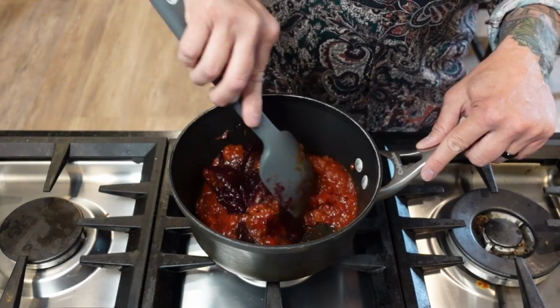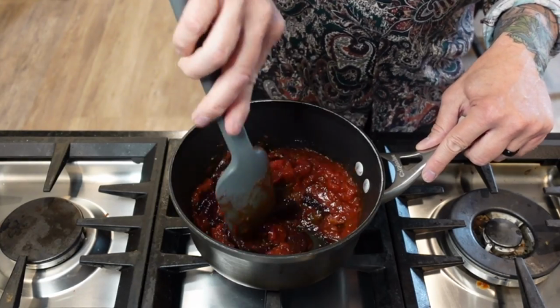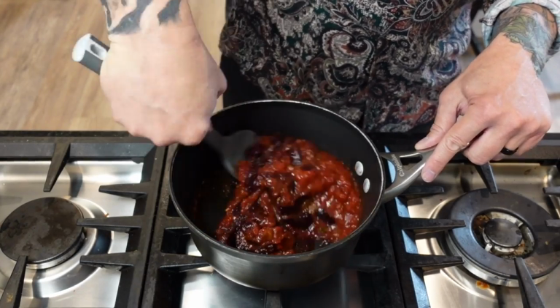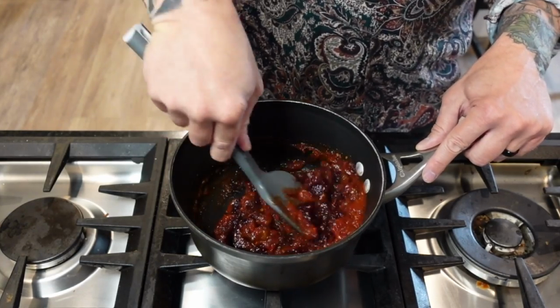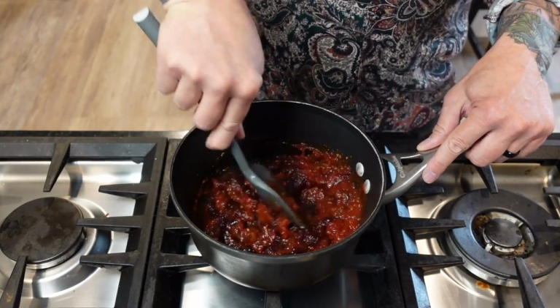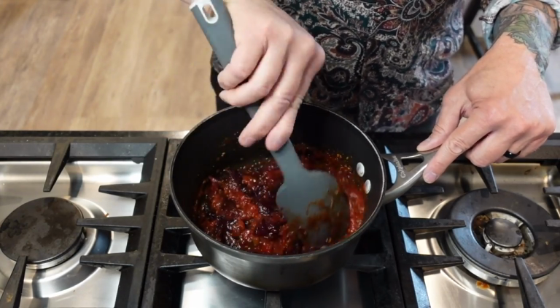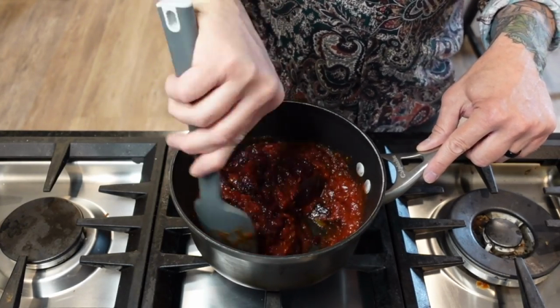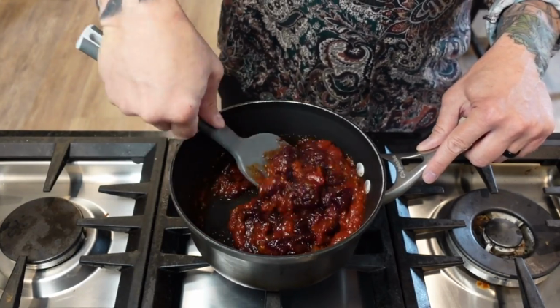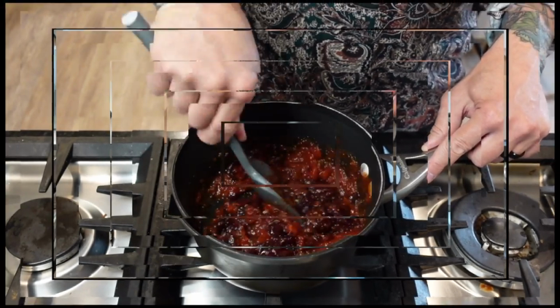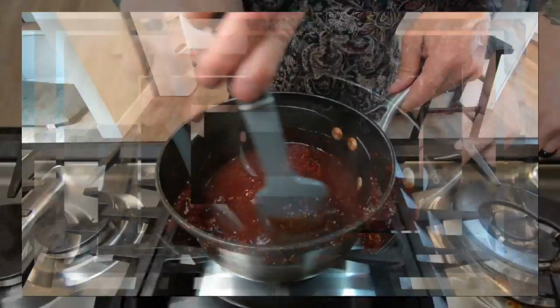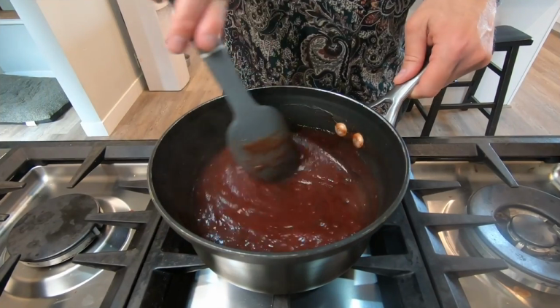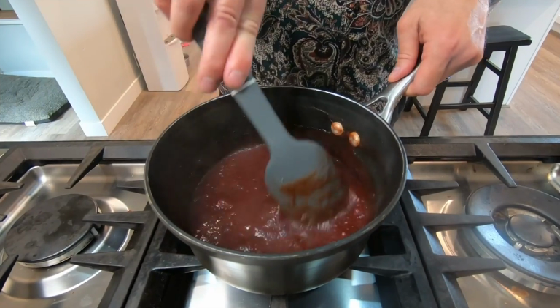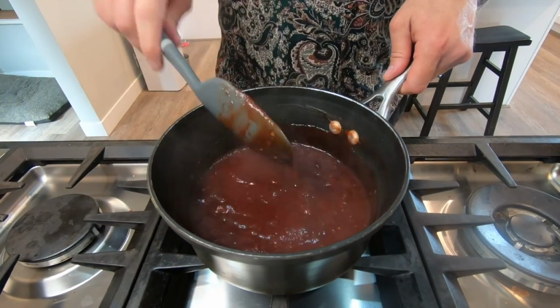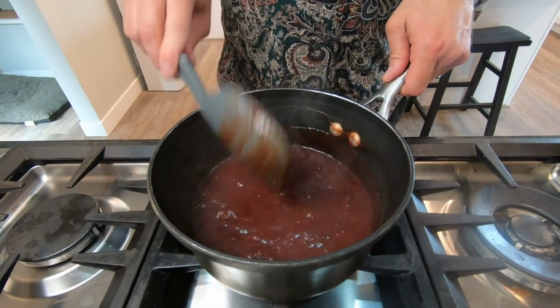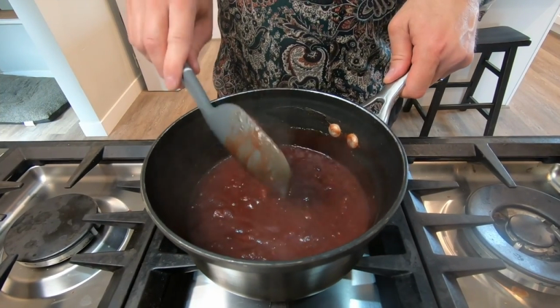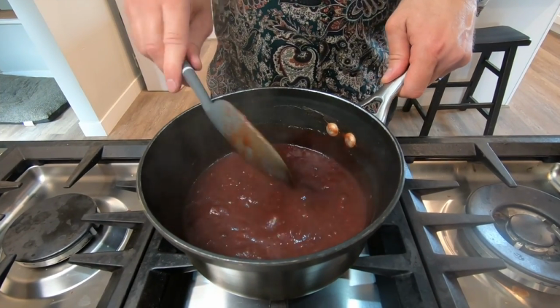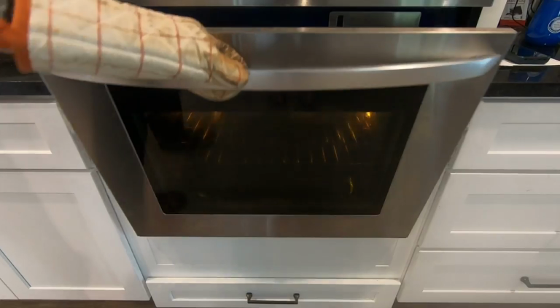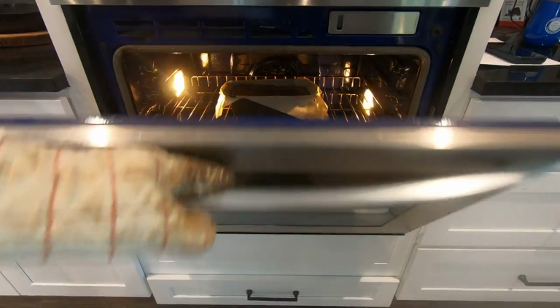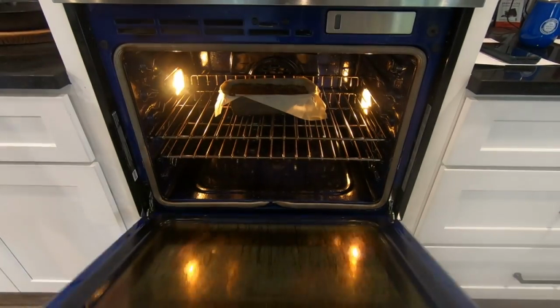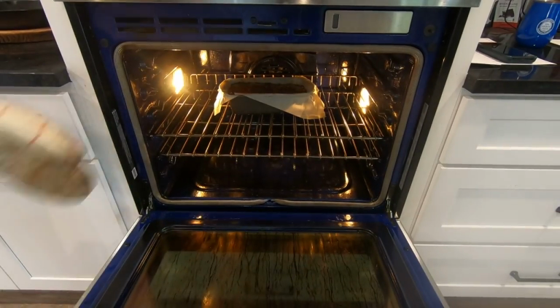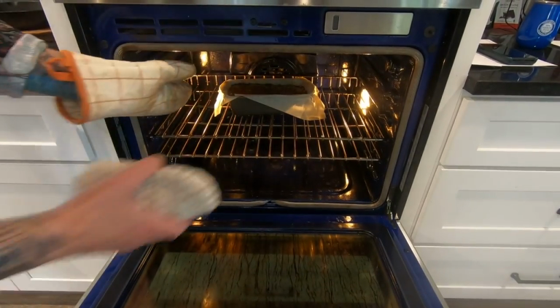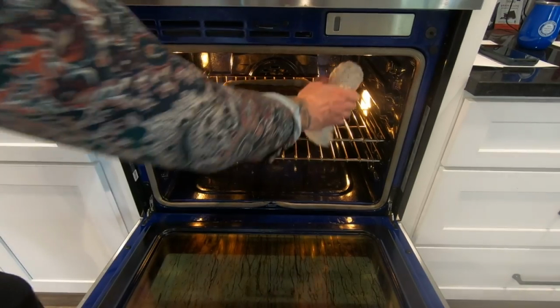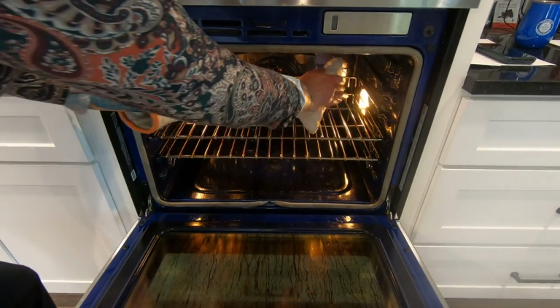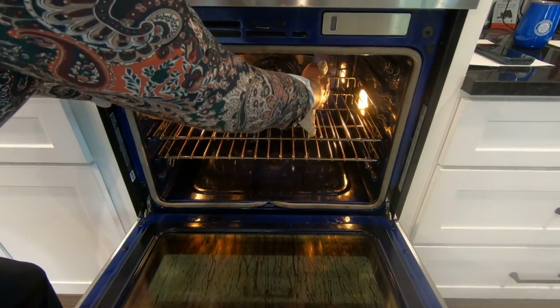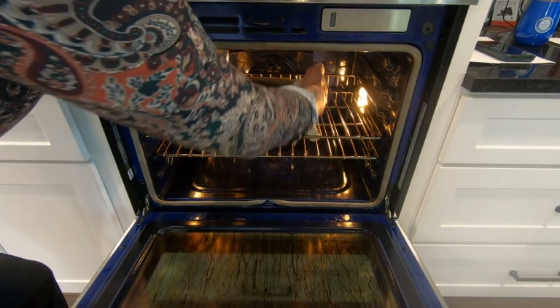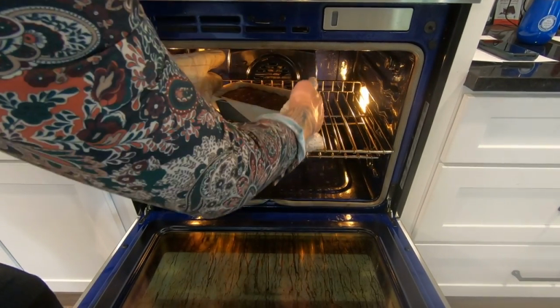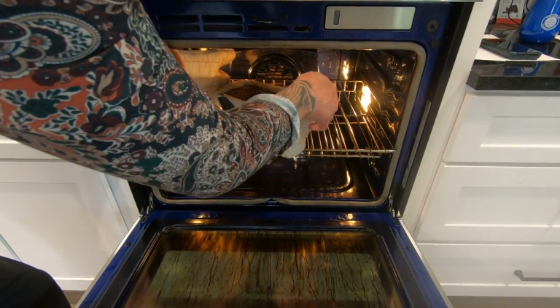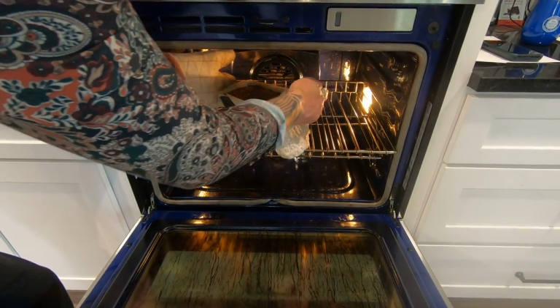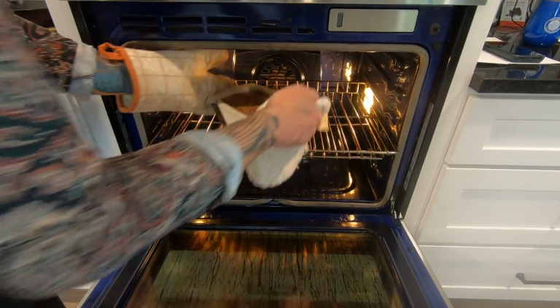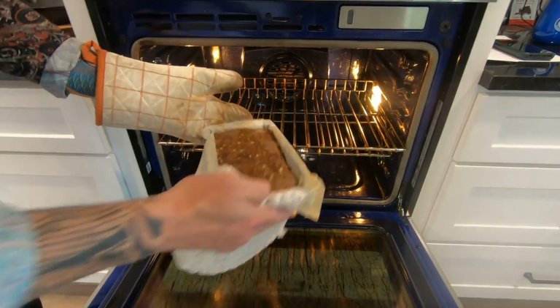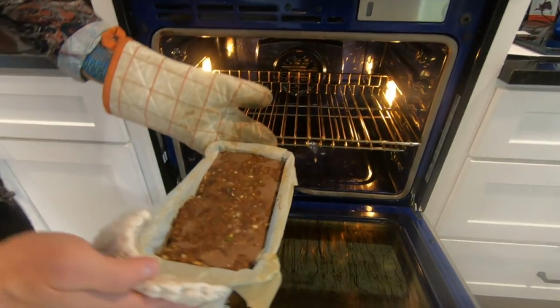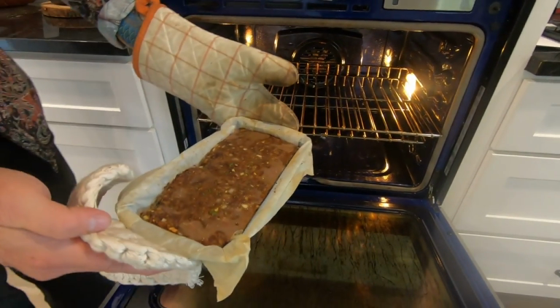I do understand that the world don't move to the beat of just one drum — what might be right for you may not be right for some. But when your taste buds get a load of this tangy goodness, you'll be brought back to that better time when meat was meat and people proudly drove shagging wagons.